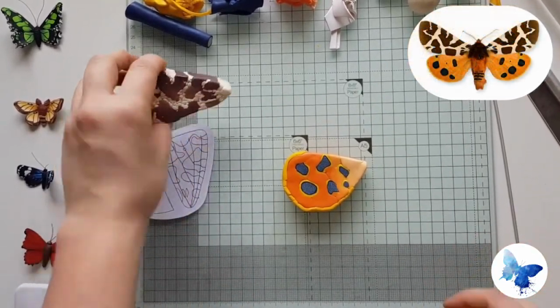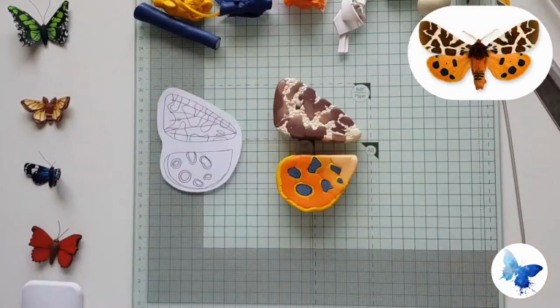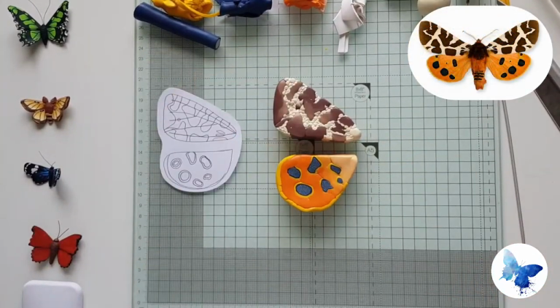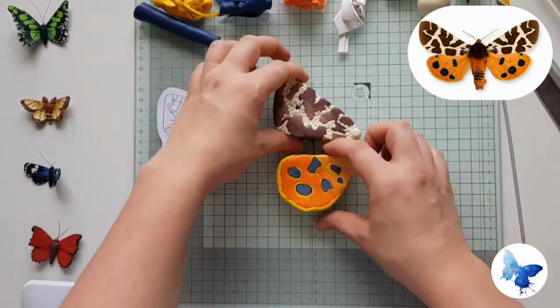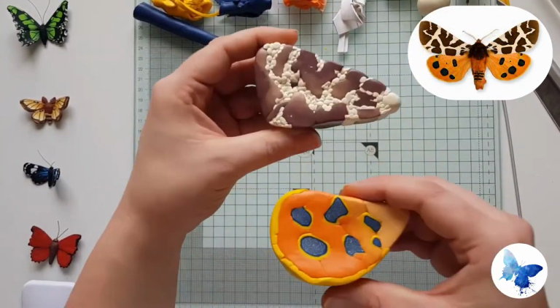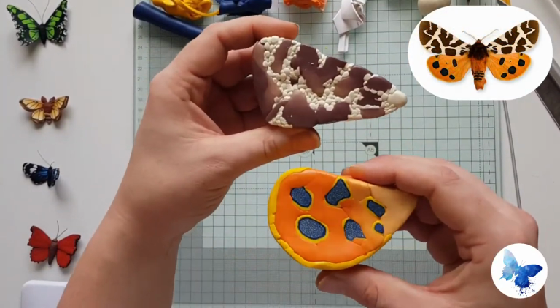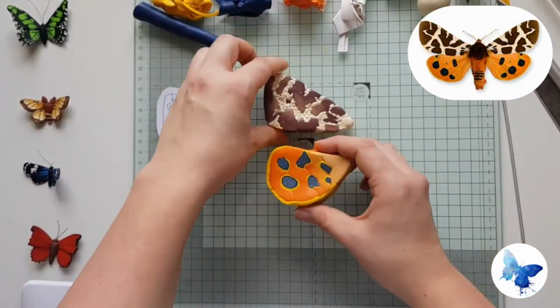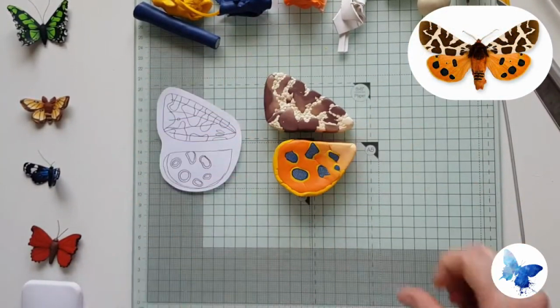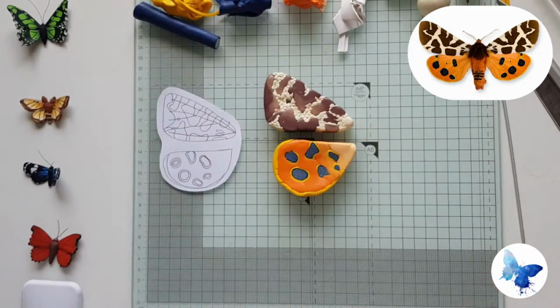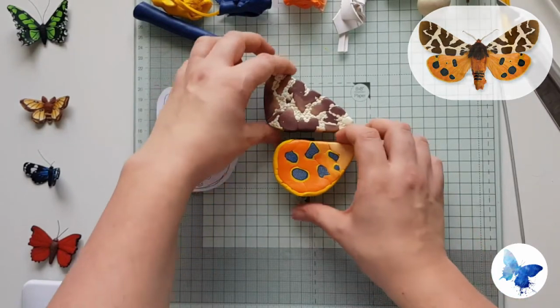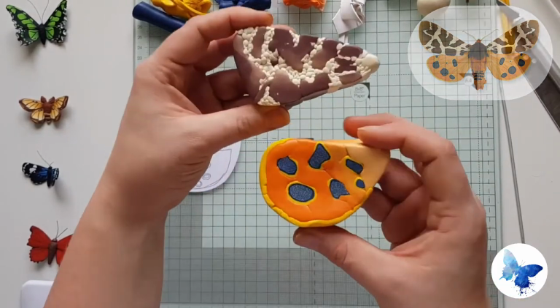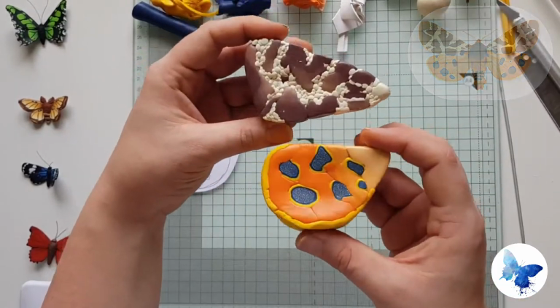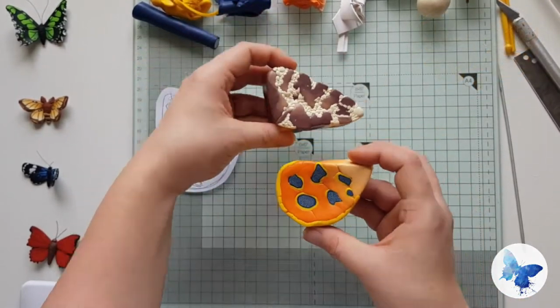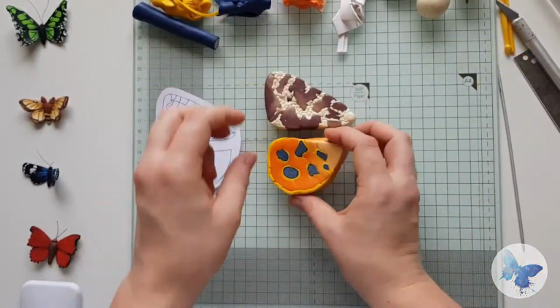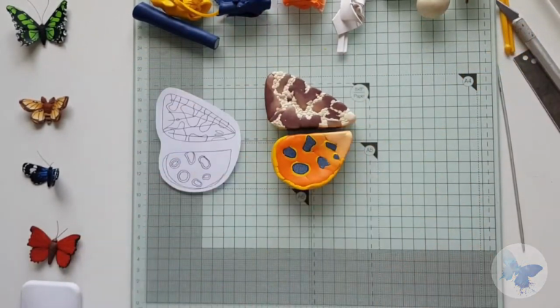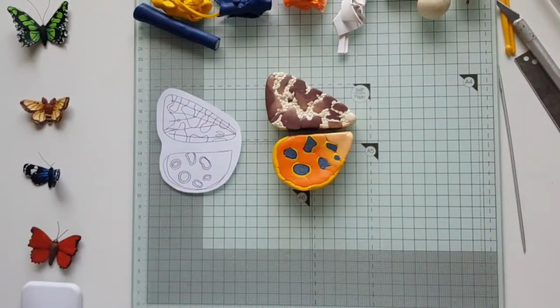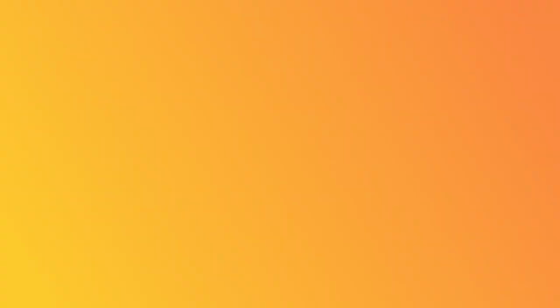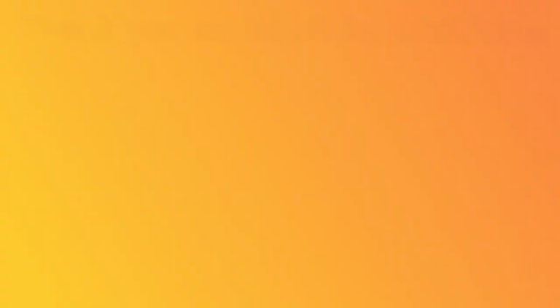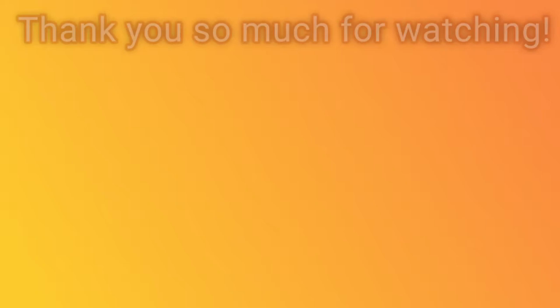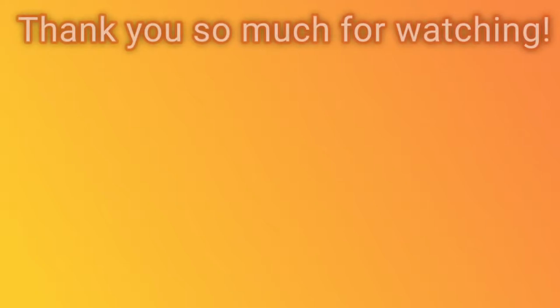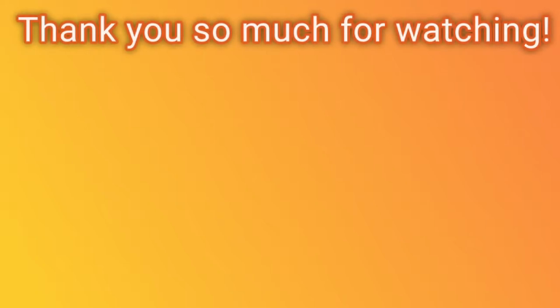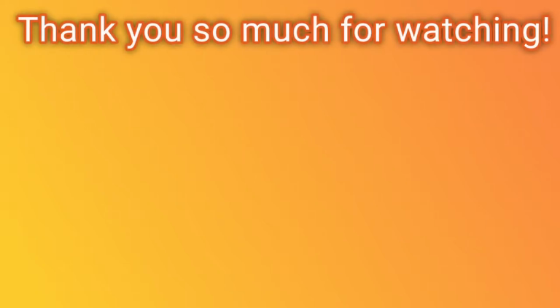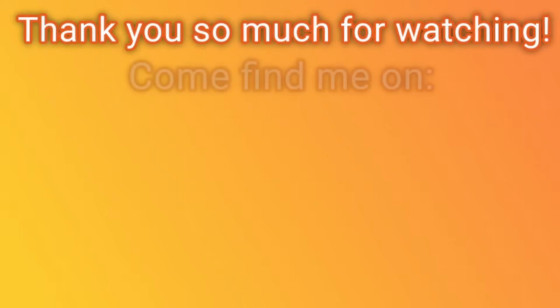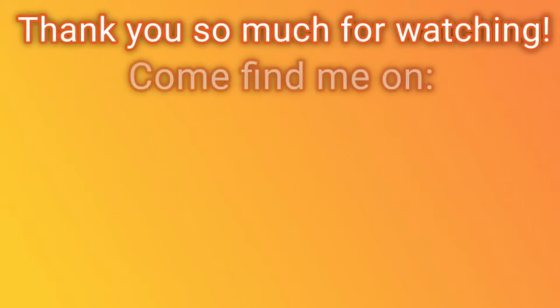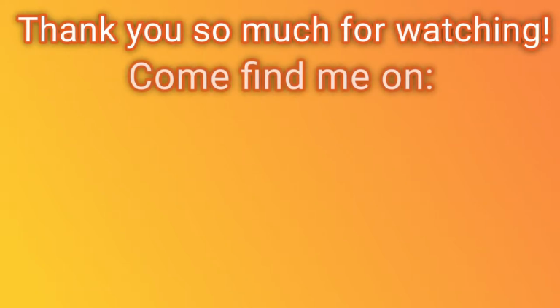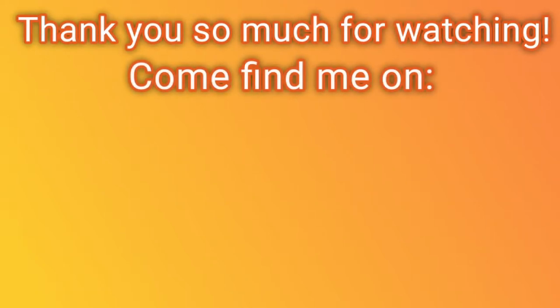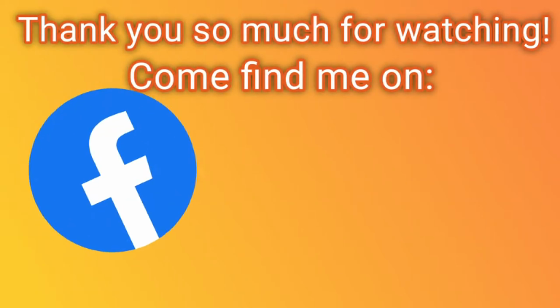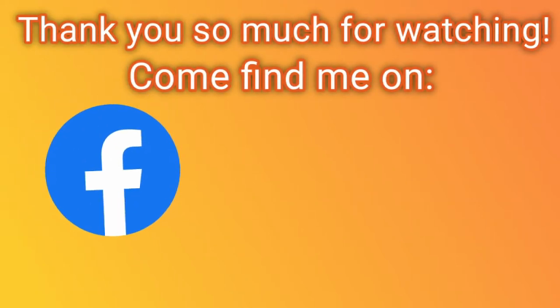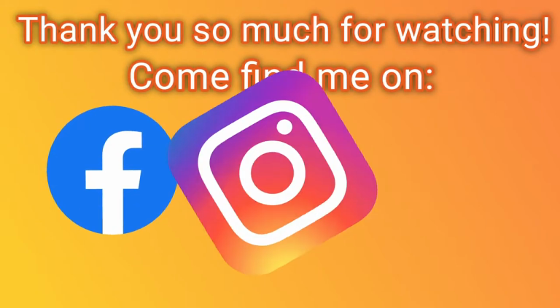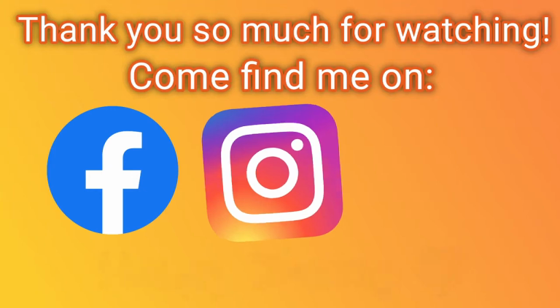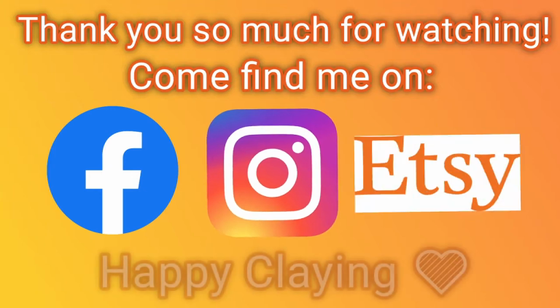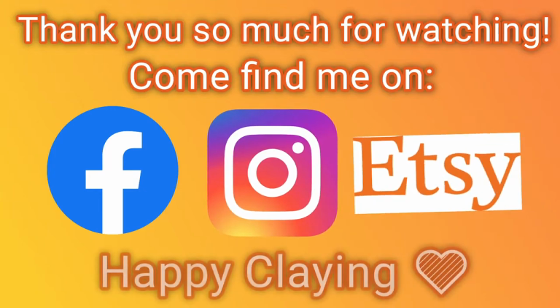And there you go — there's your garden tiger moth cane. Thank you so much for watching, I really appreciate it. If you'd like to get involved with more butterfly projects, check out my Facebook page, Midnight Butterfly Designs. Until then, happy clay!